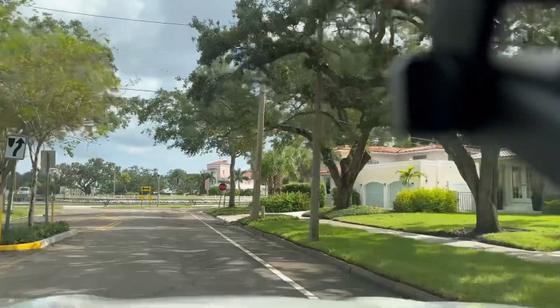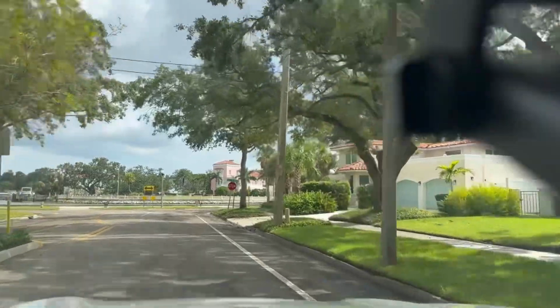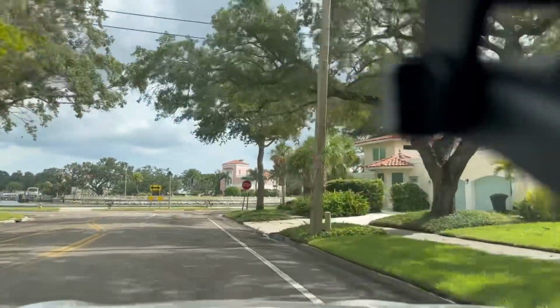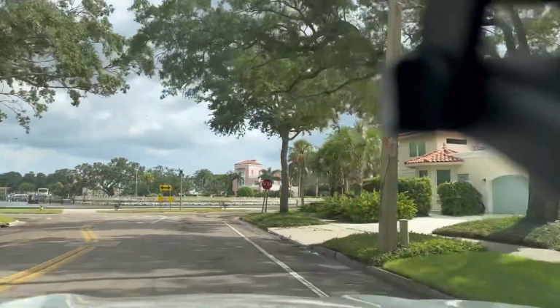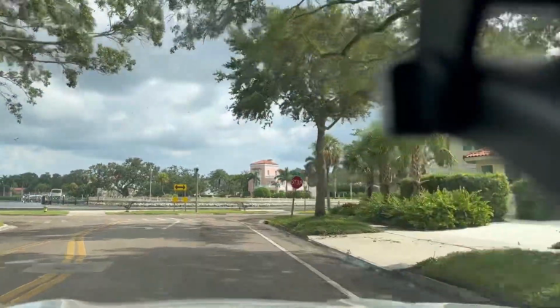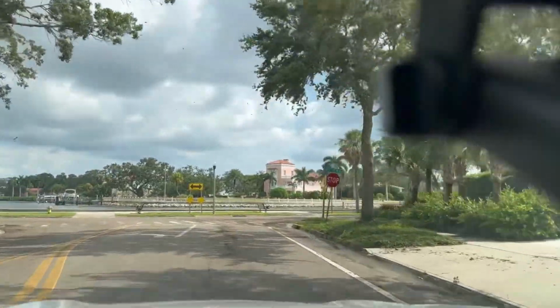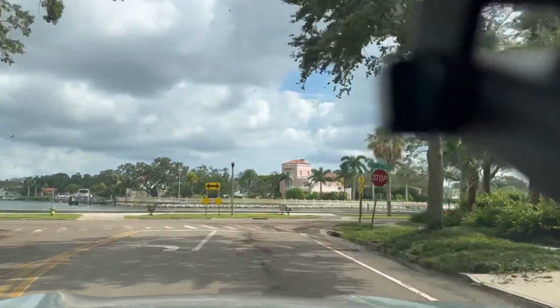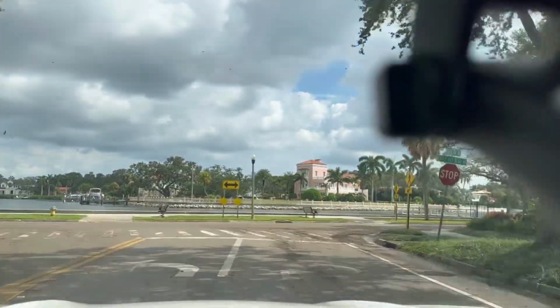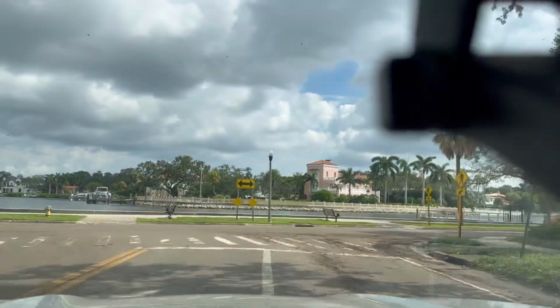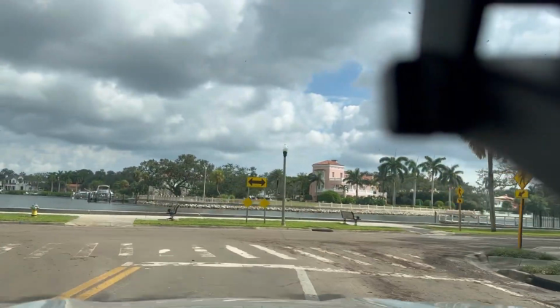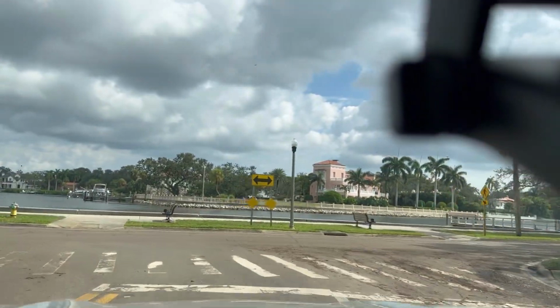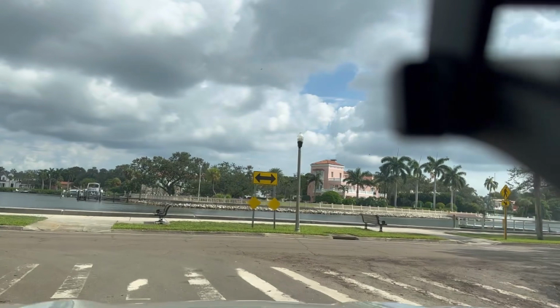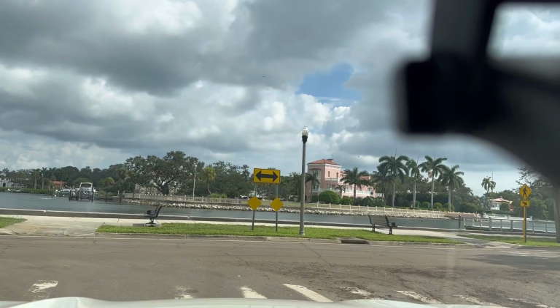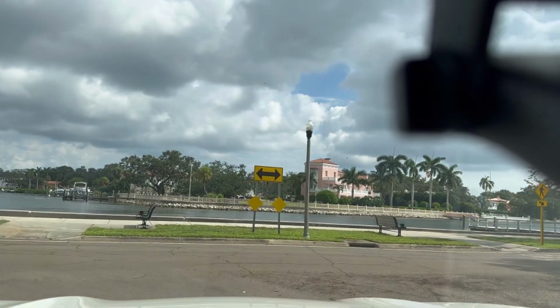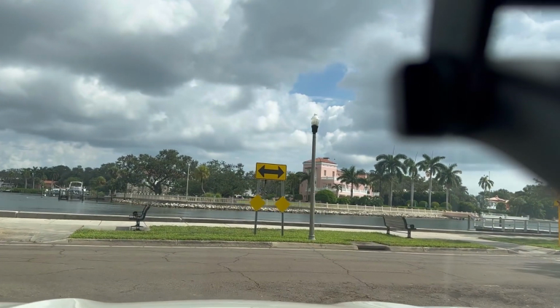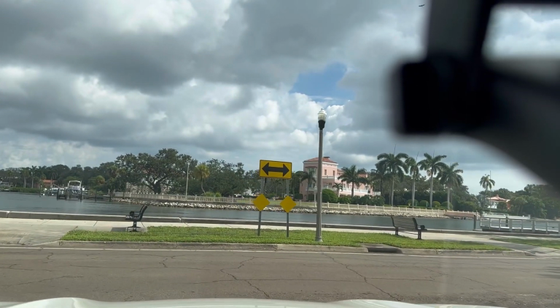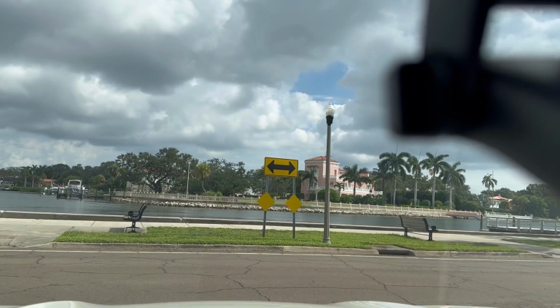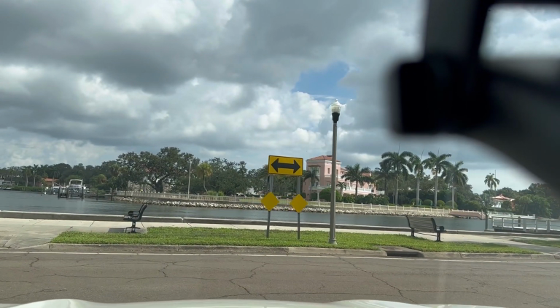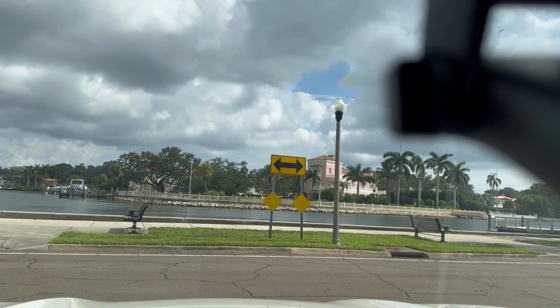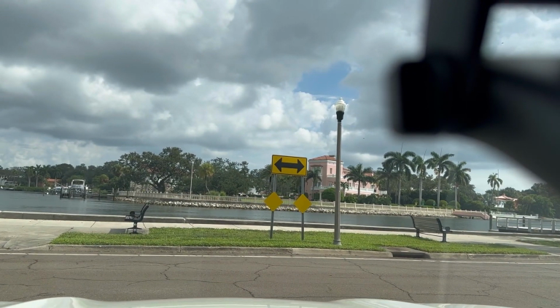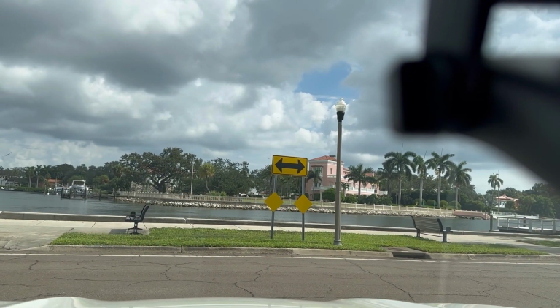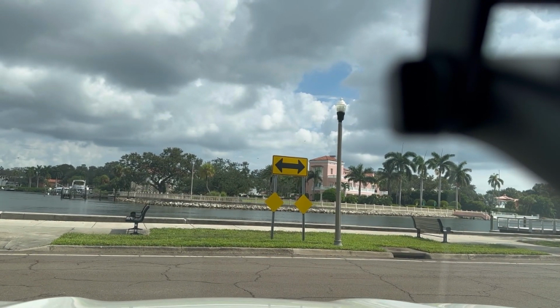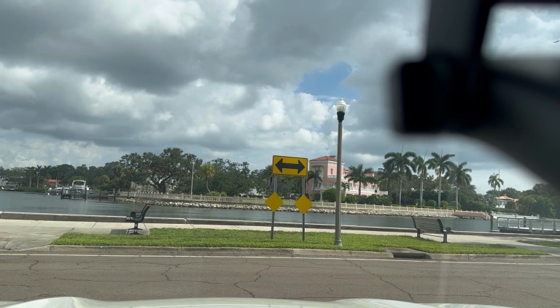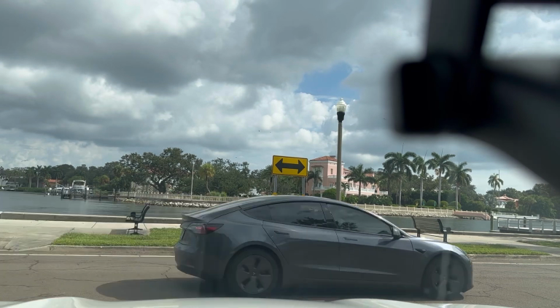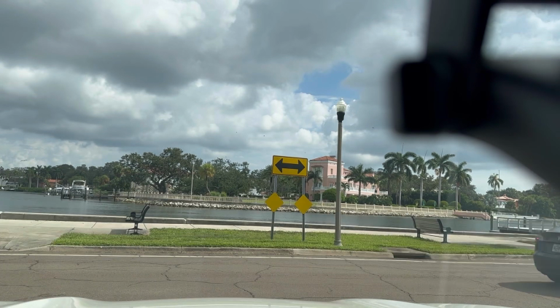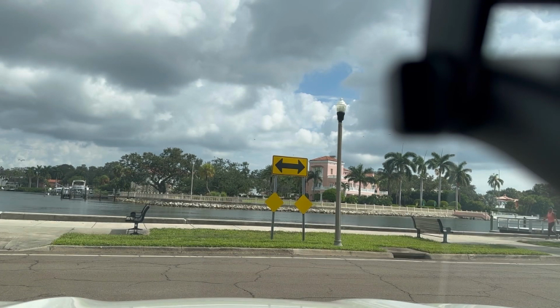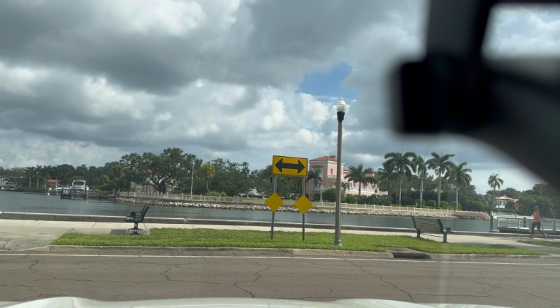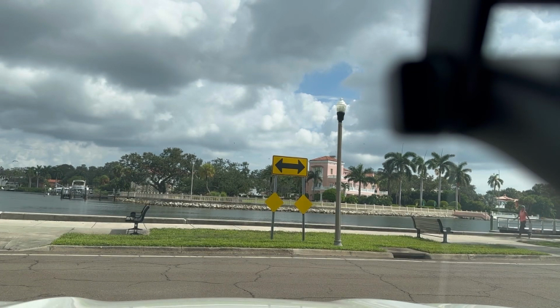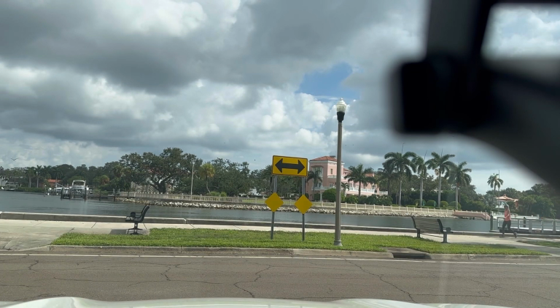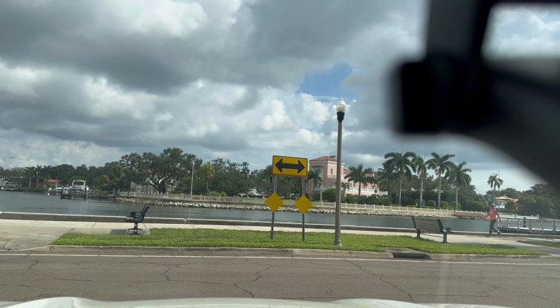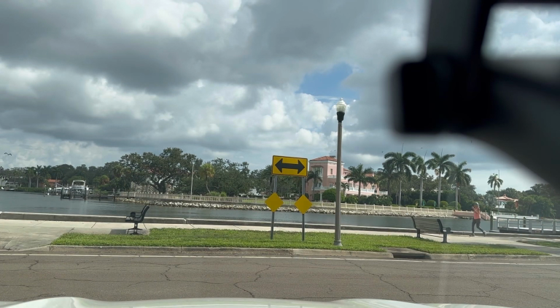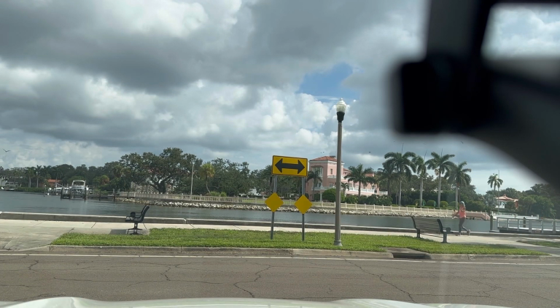I took a quick drive around Coffeepot Boulevard over to Snell Isle to check on a friend's property this morning. This is the day after Idalia has passed us by.